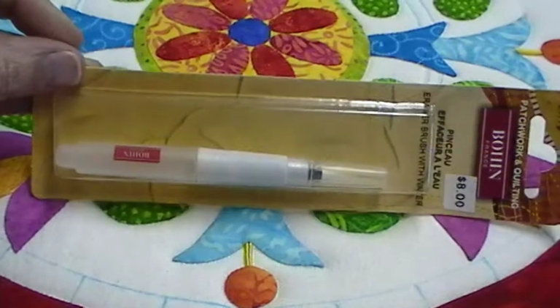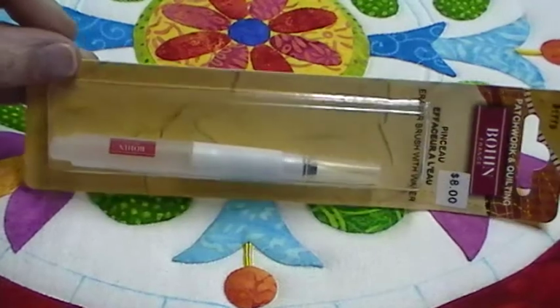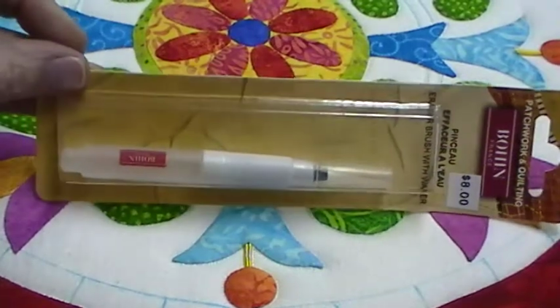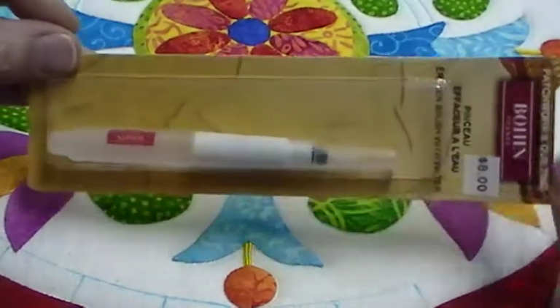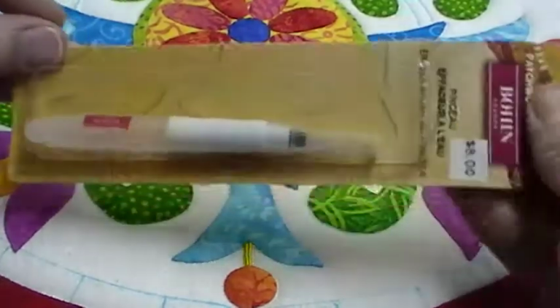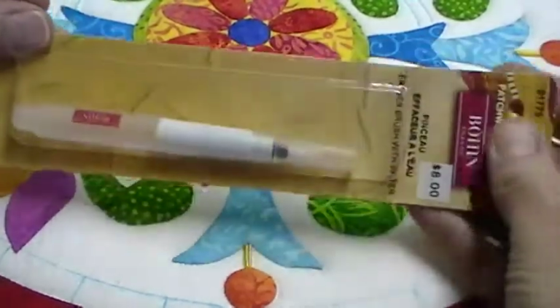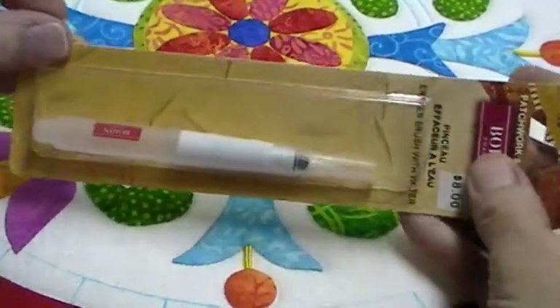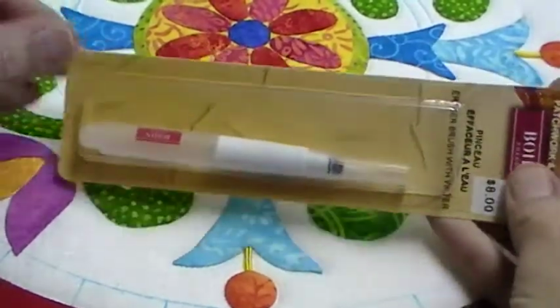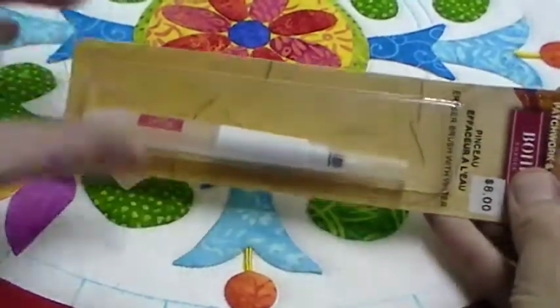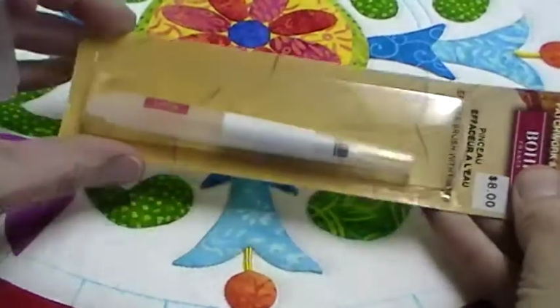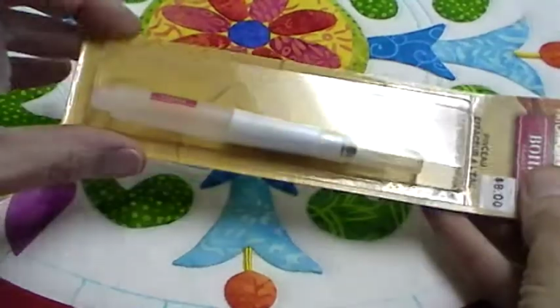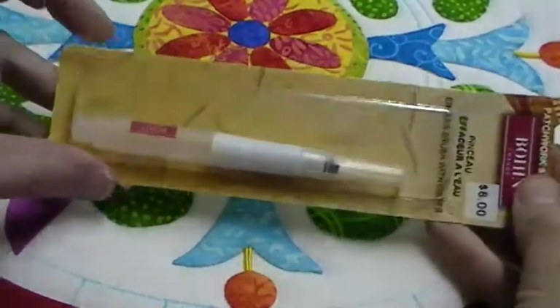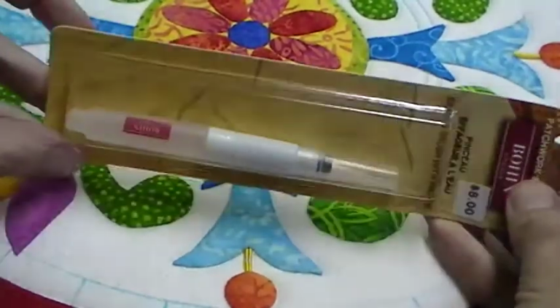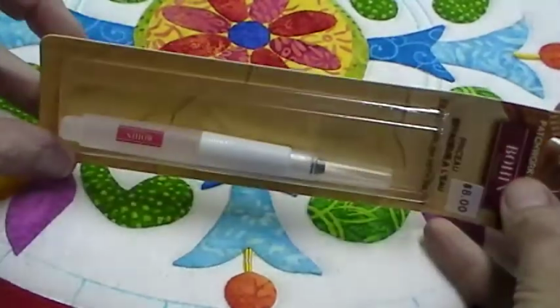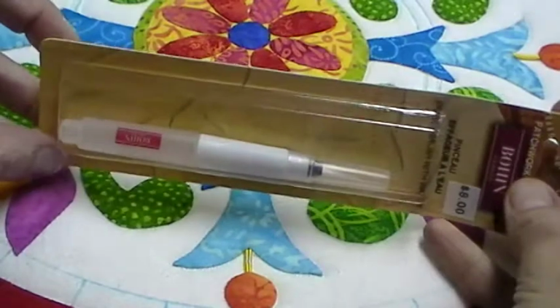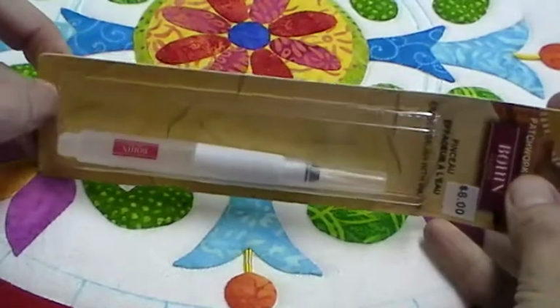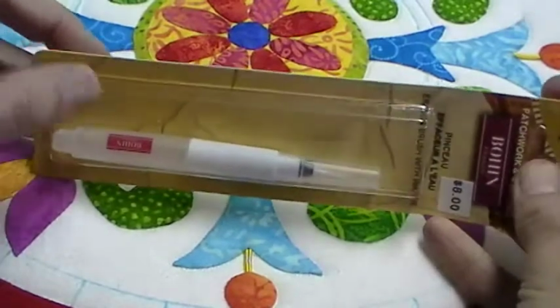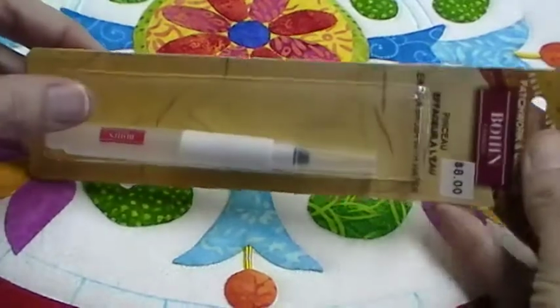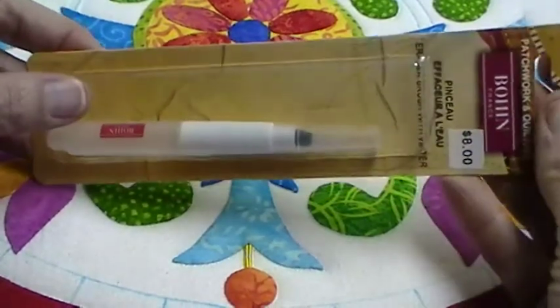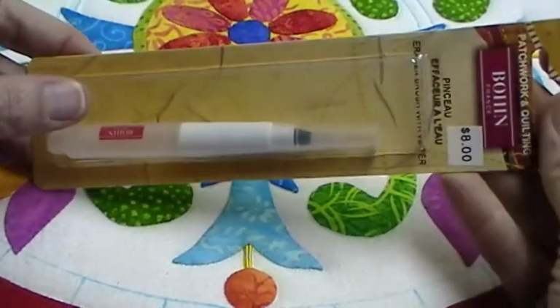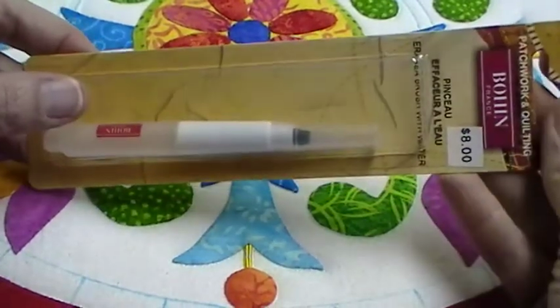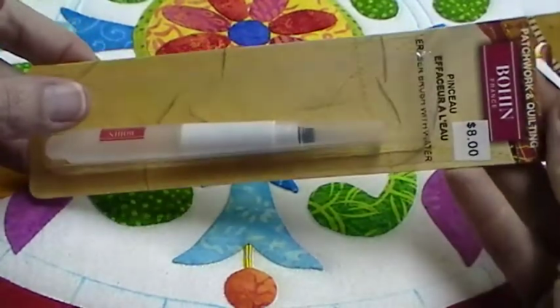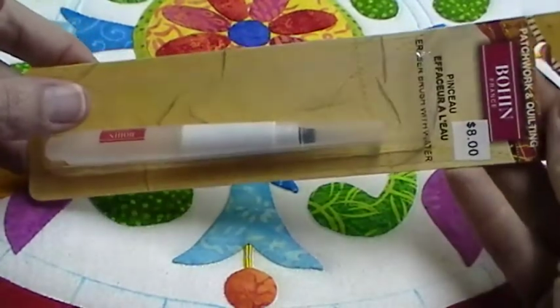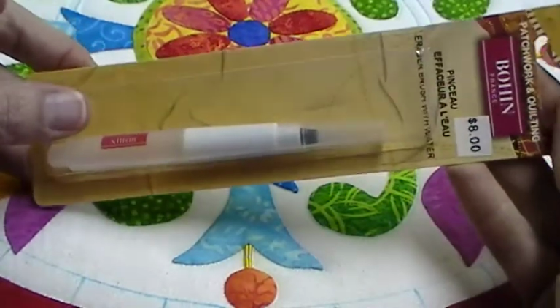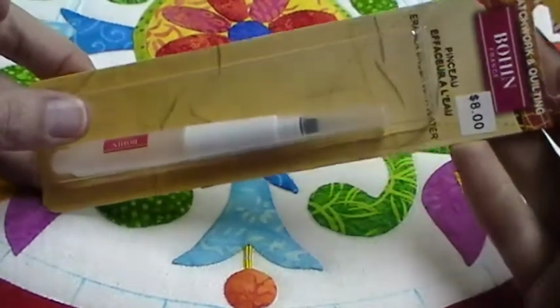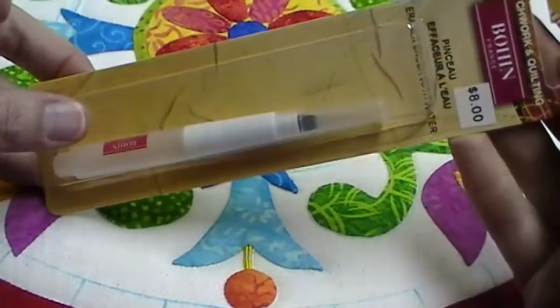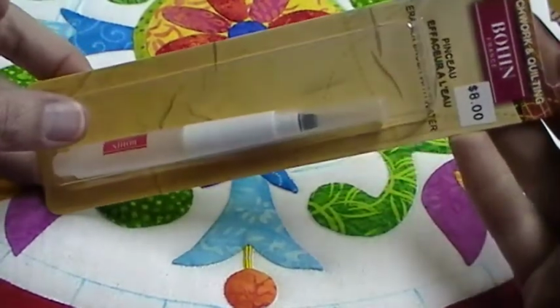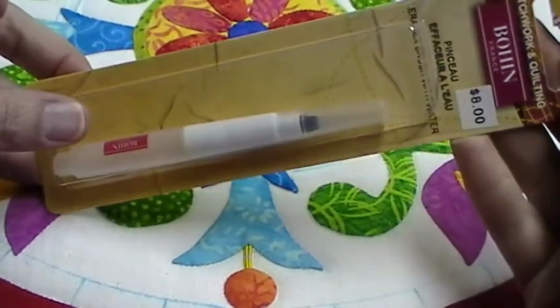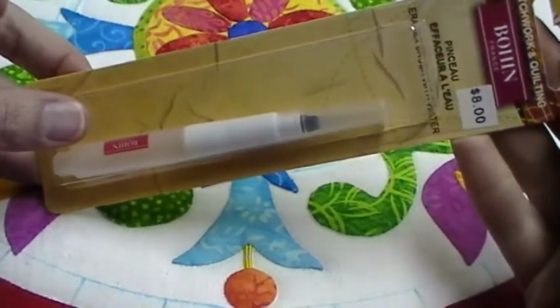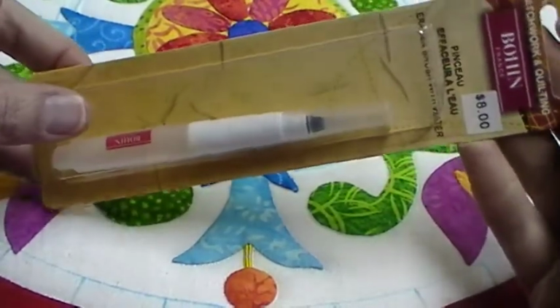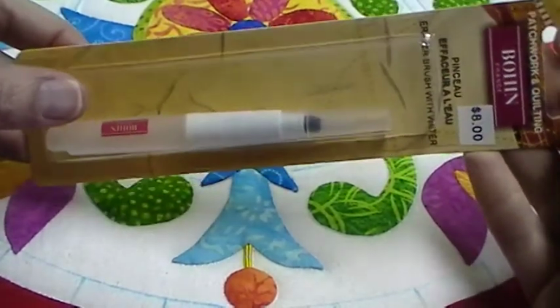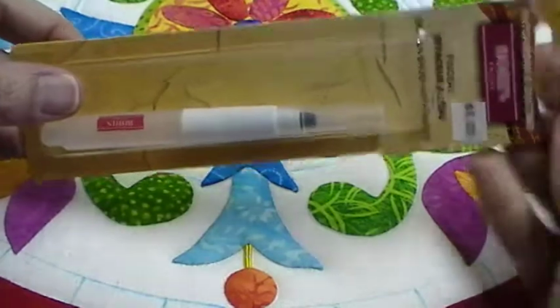Welcome back to my Wednesday tip. This one is about this very cool product. It is called a water pencil, I think — eraser brush with water. There you go.